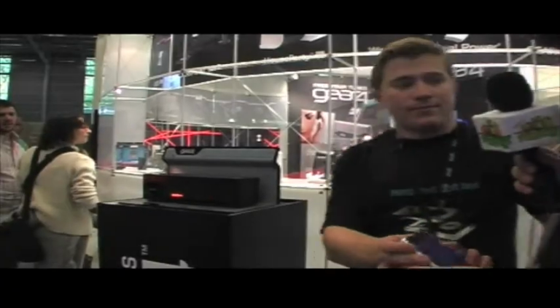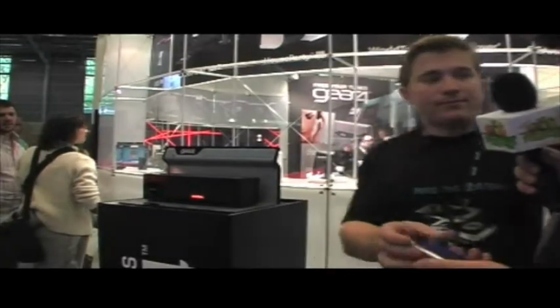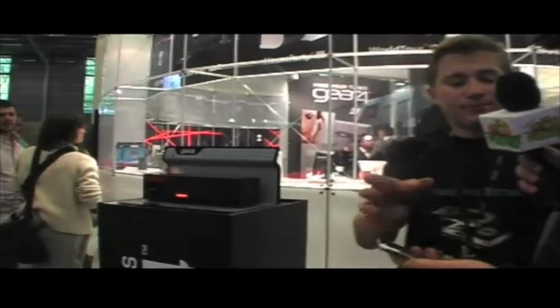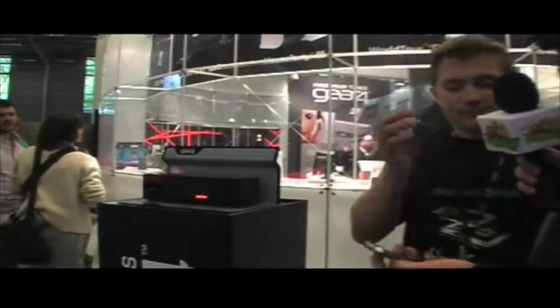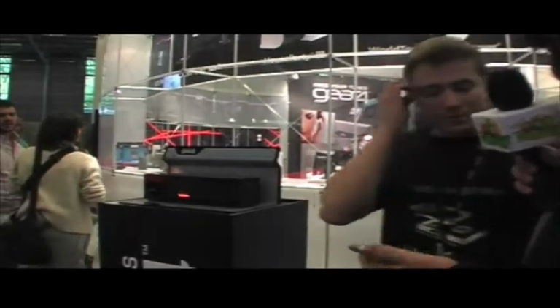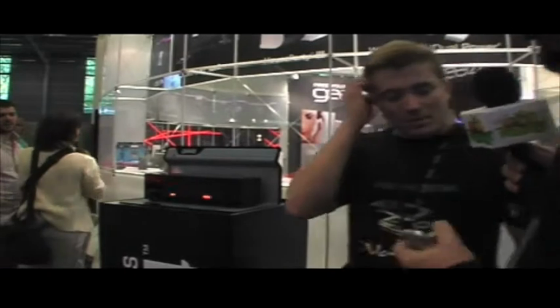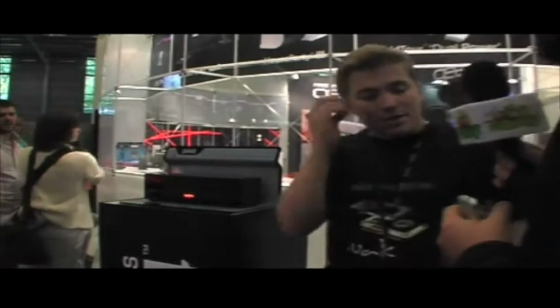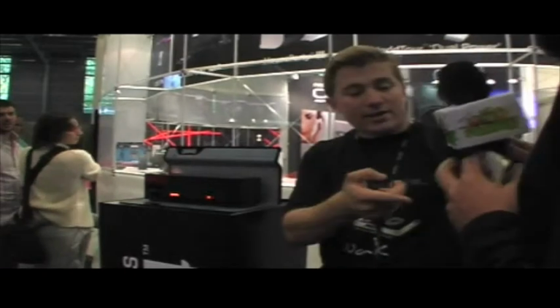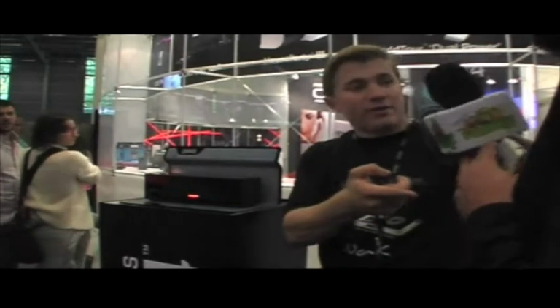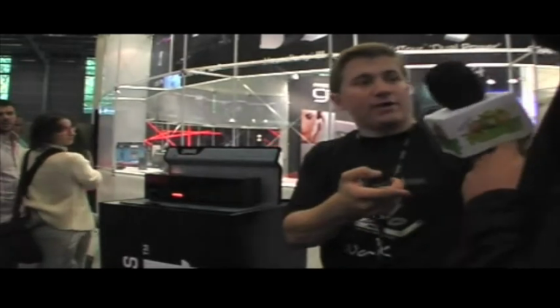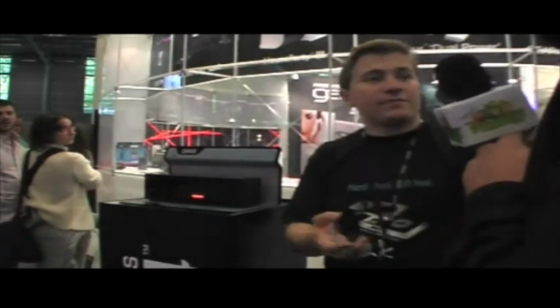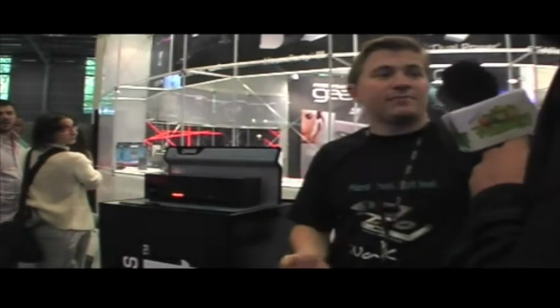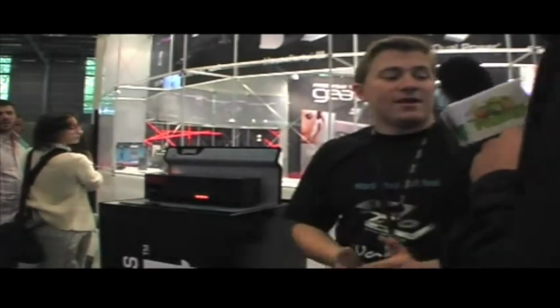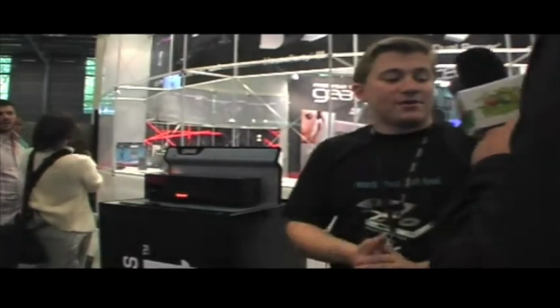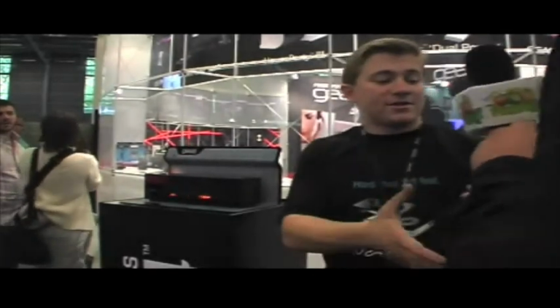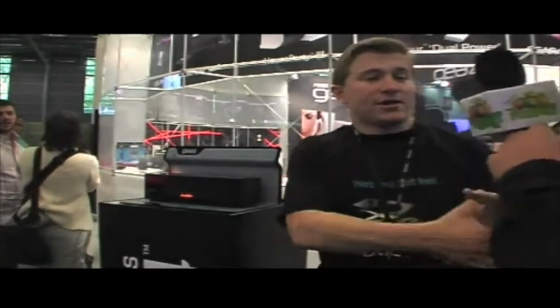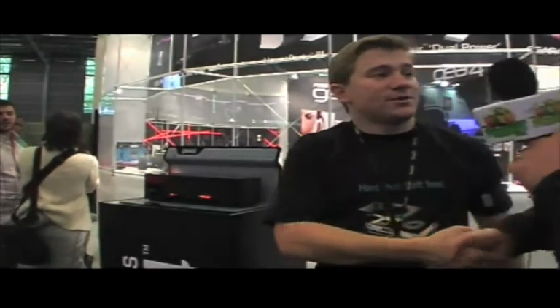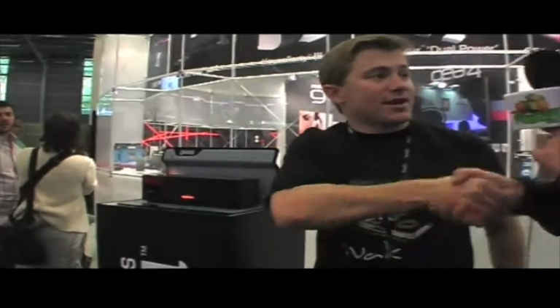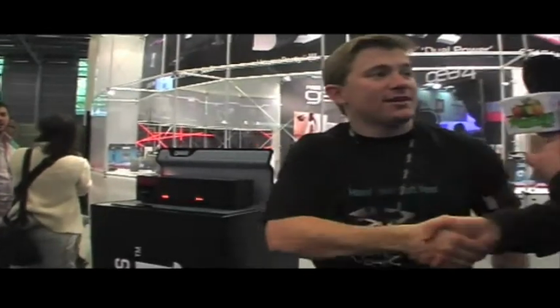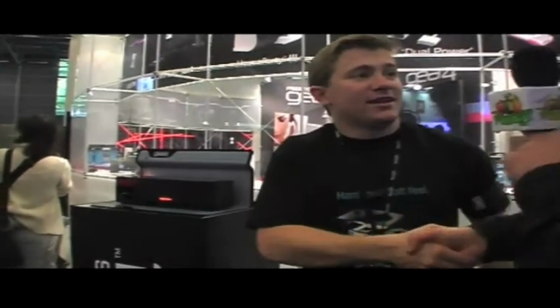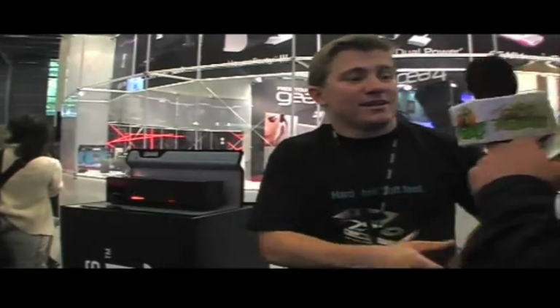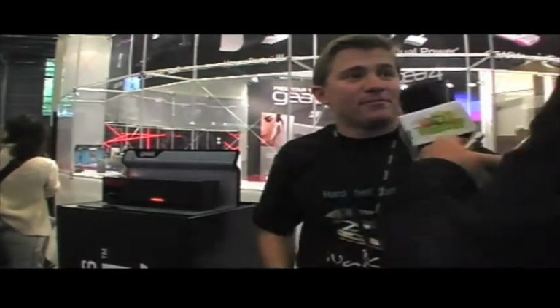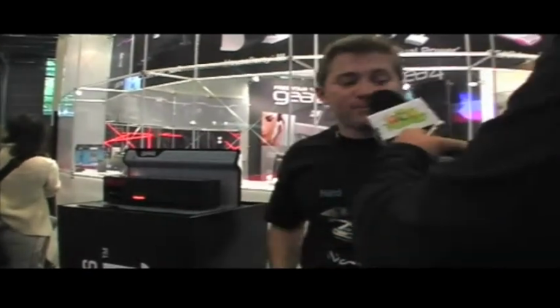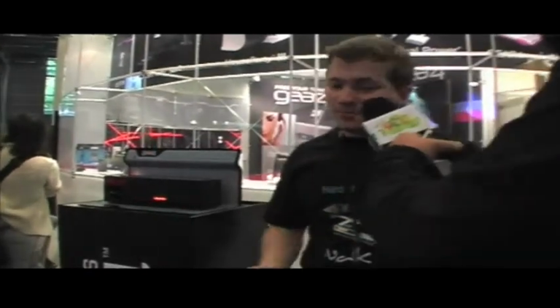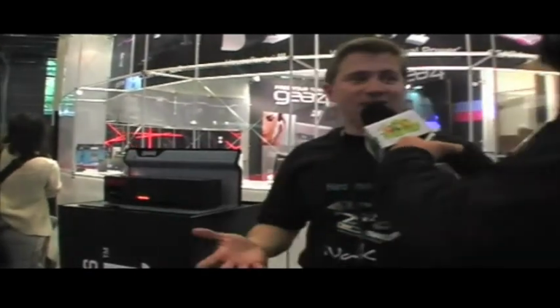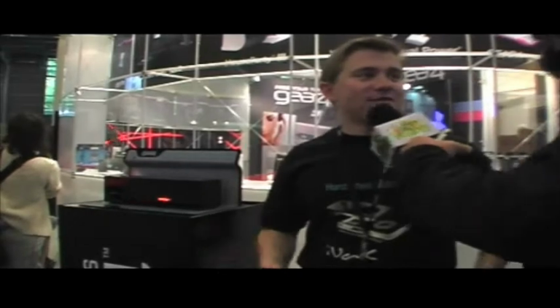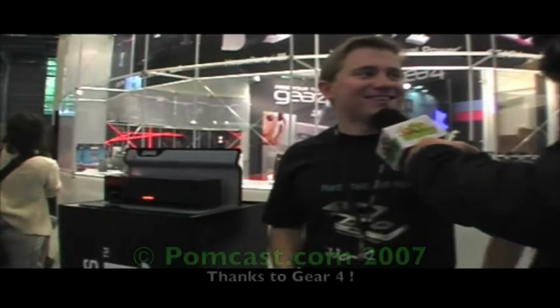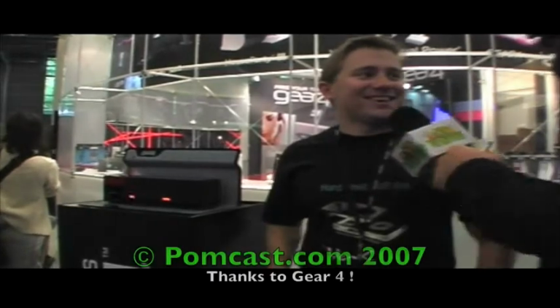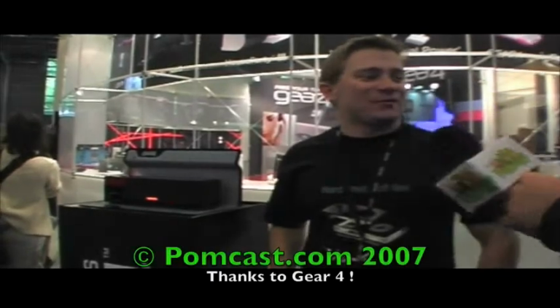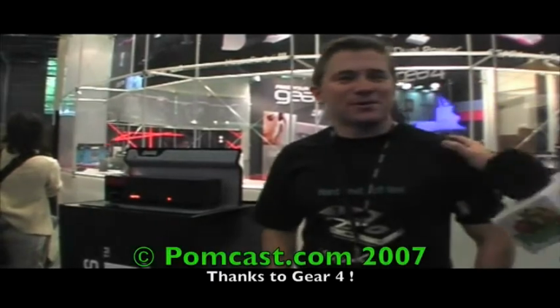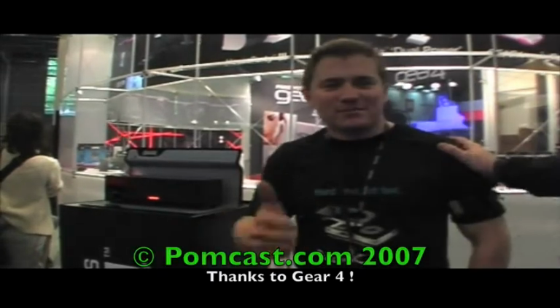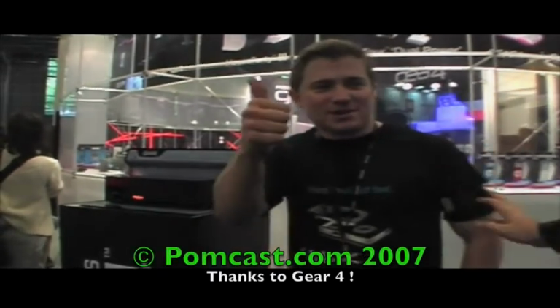Thank you very much, Tom. It was good to see you guys — see you in London next time. Look forward to it.